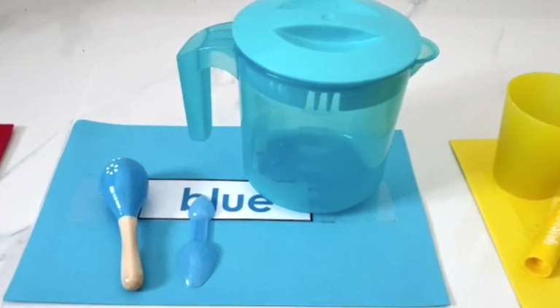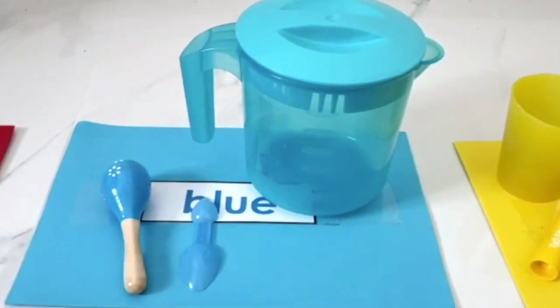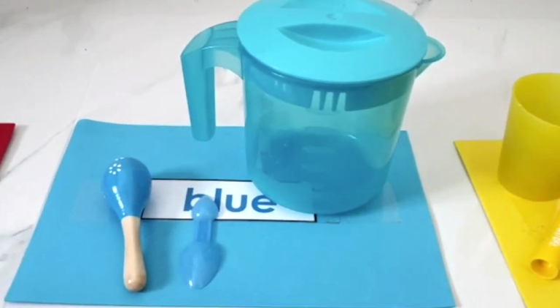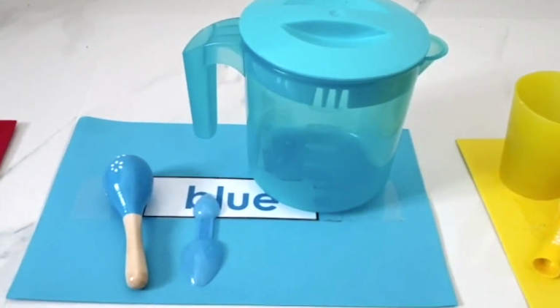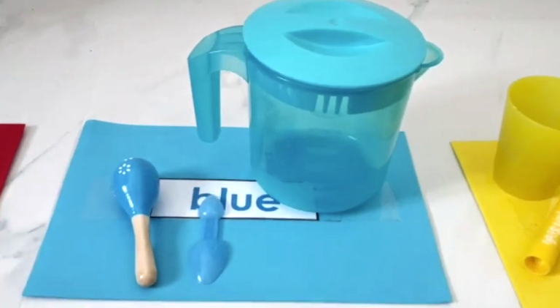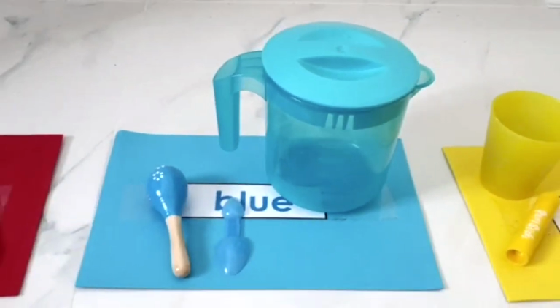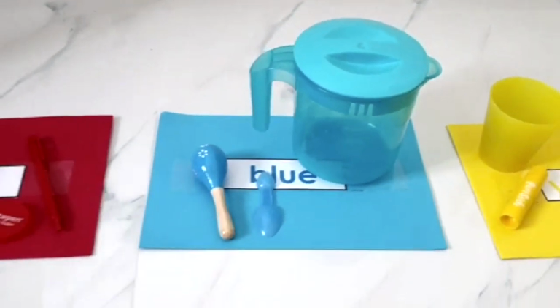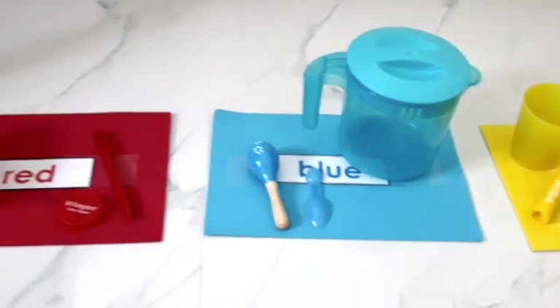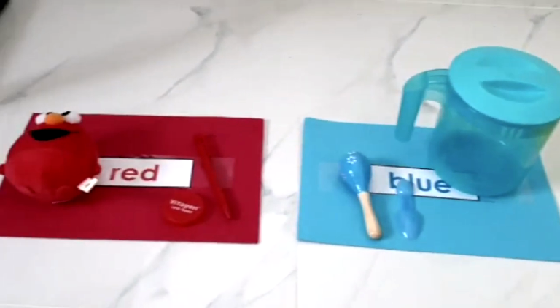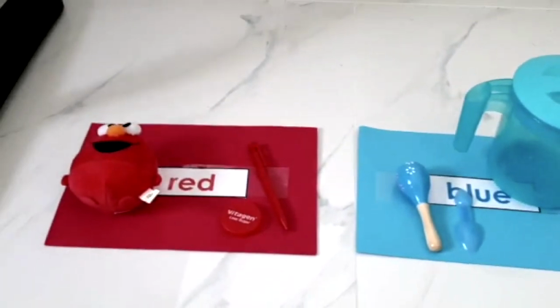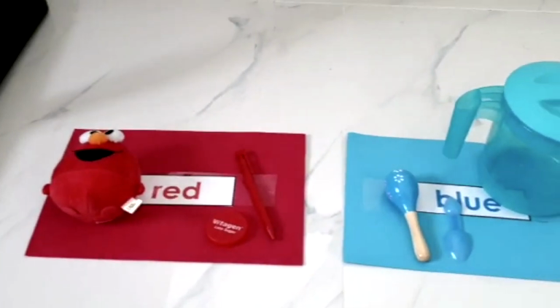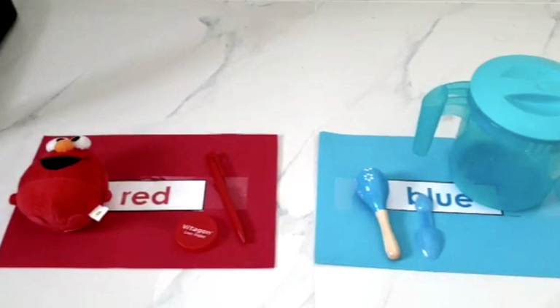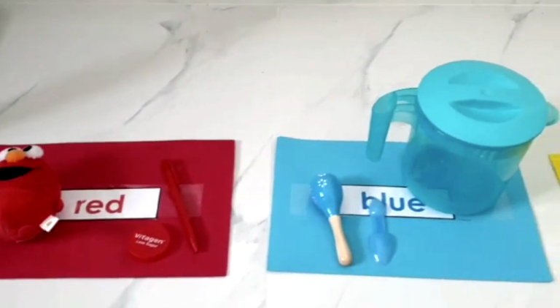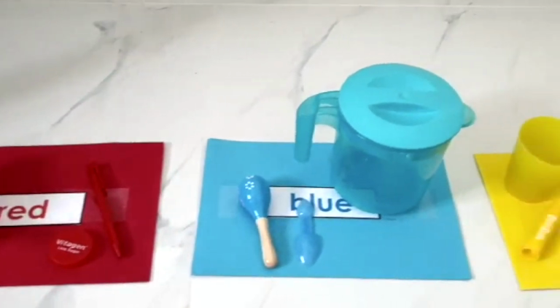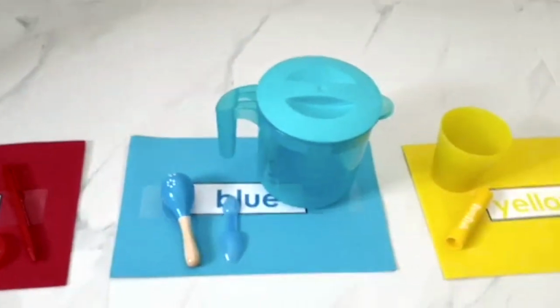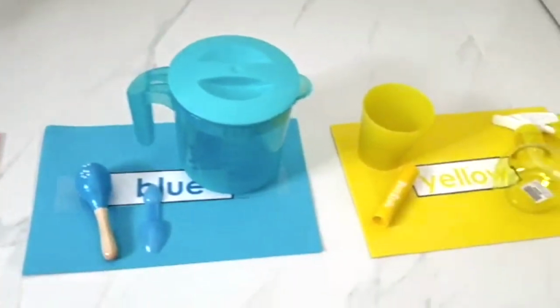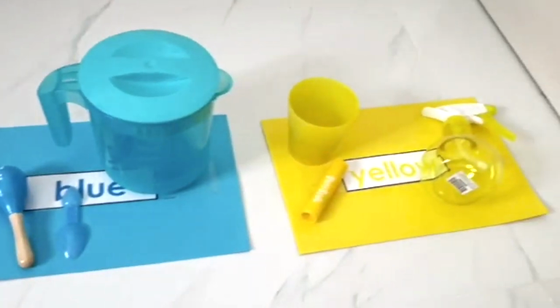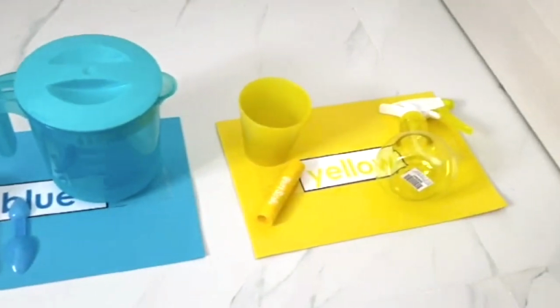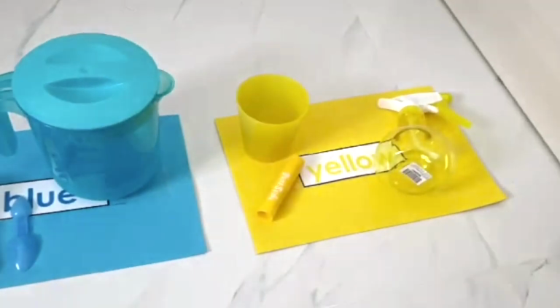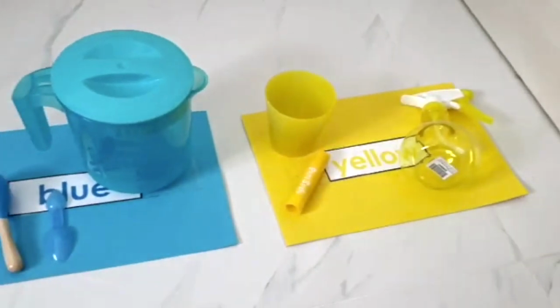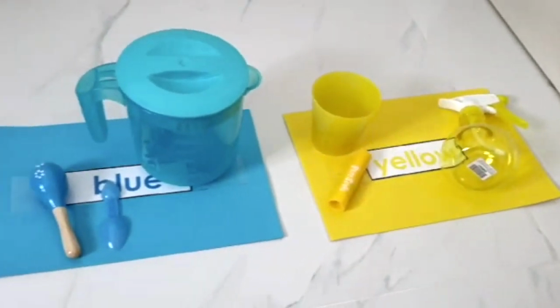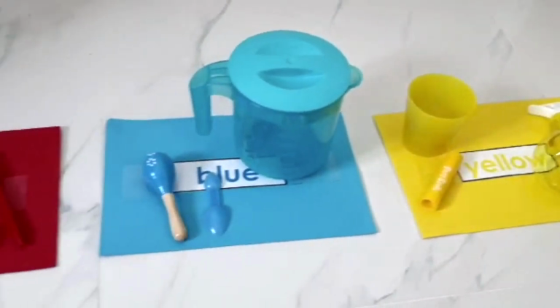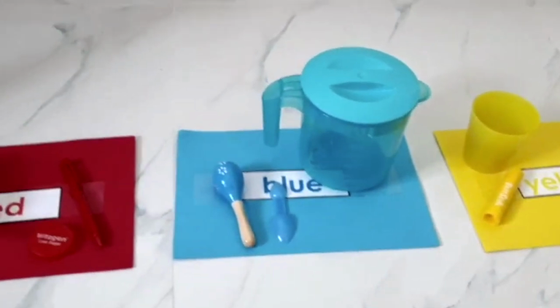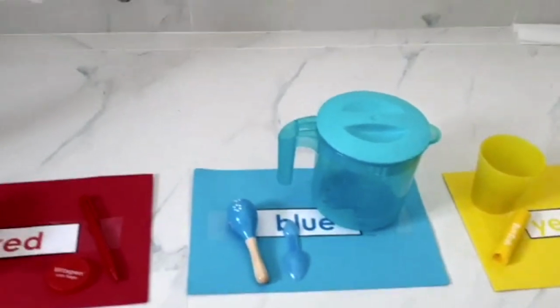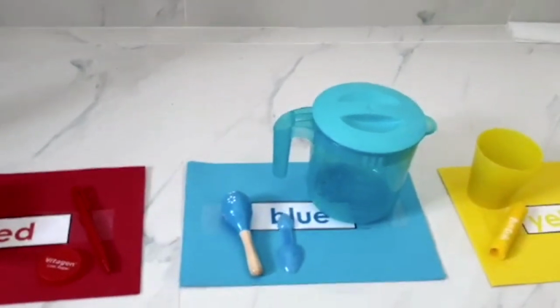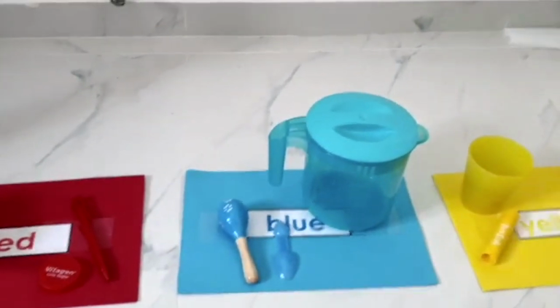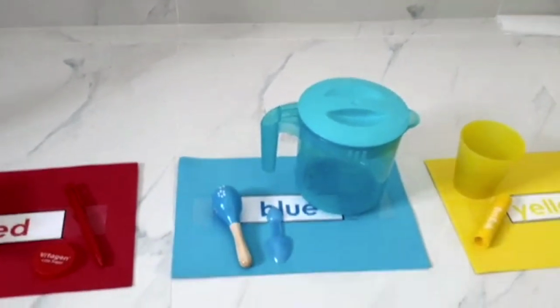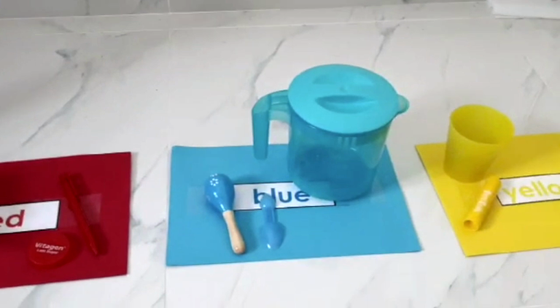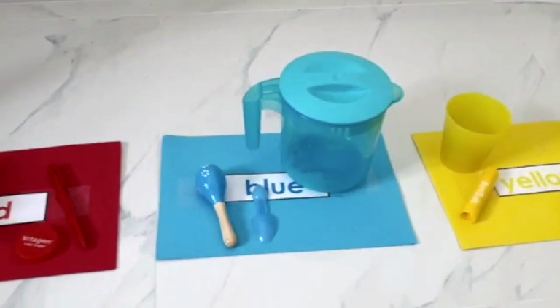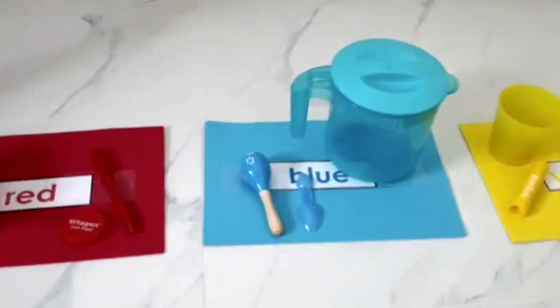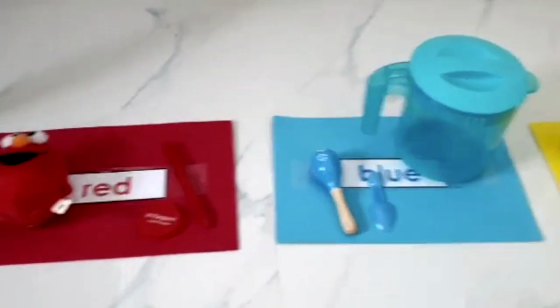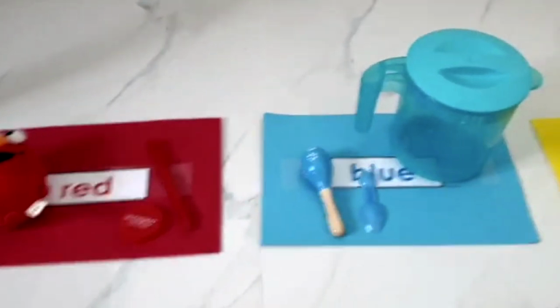We are done! Sorting all the items. Yeah! Give yourself a clap. Wee!